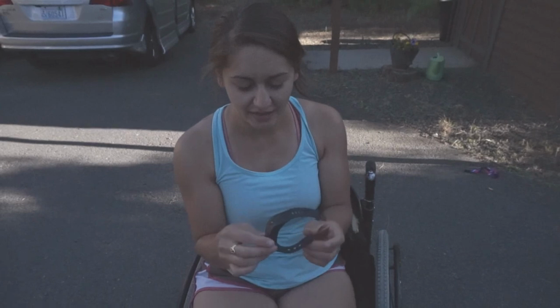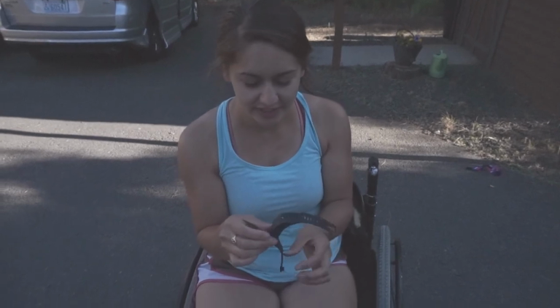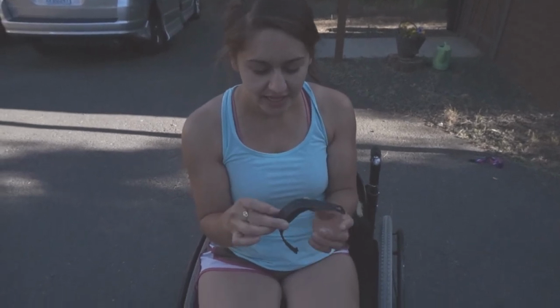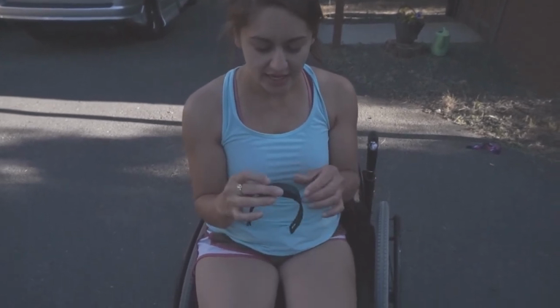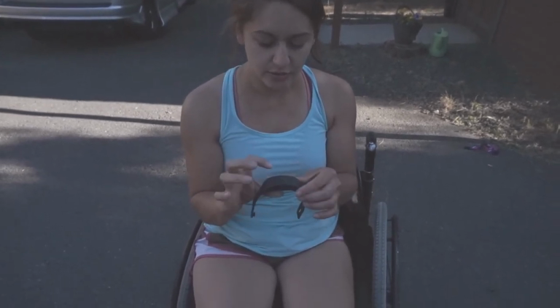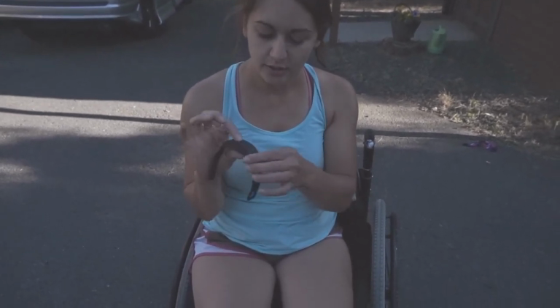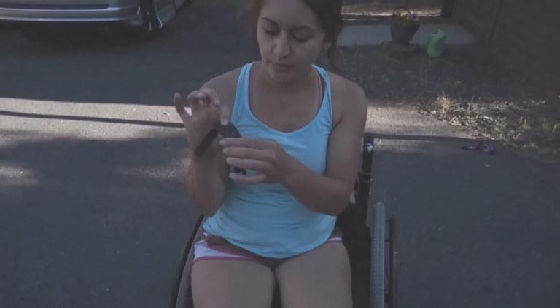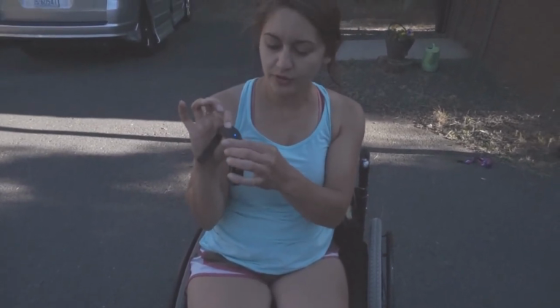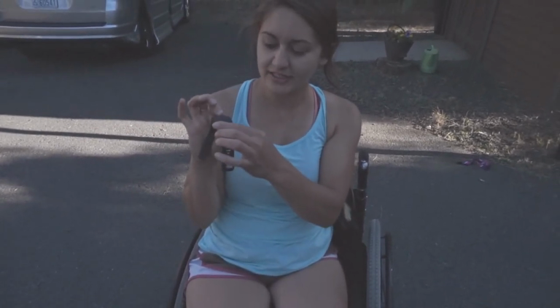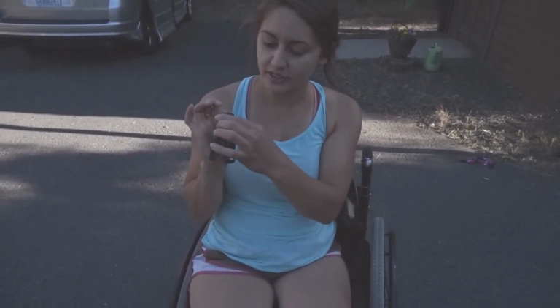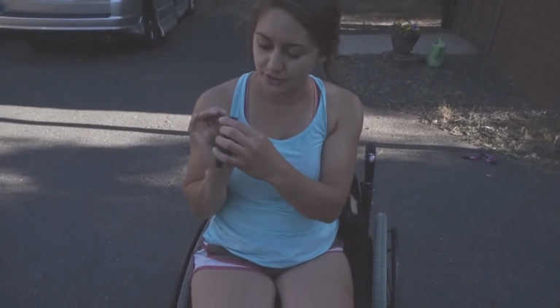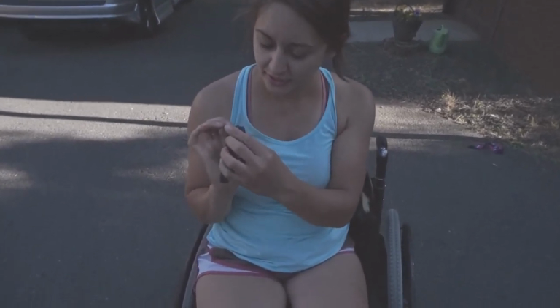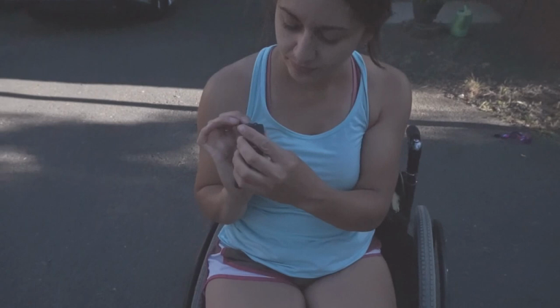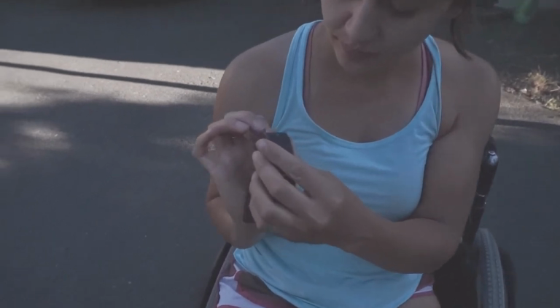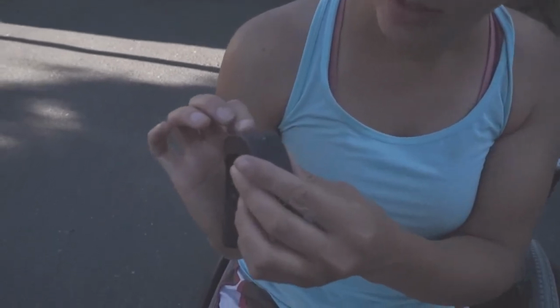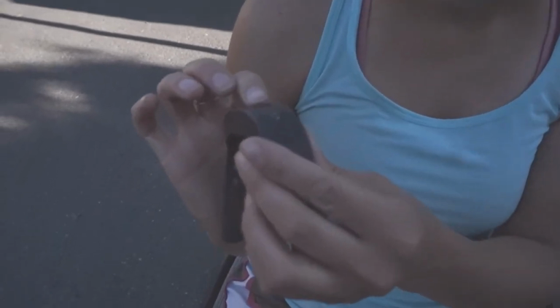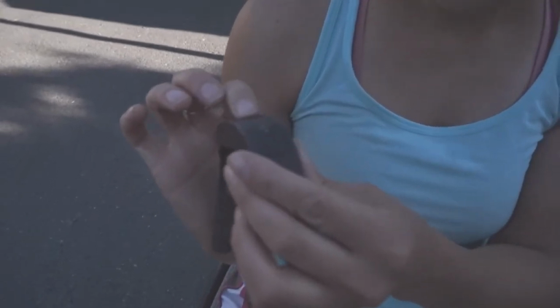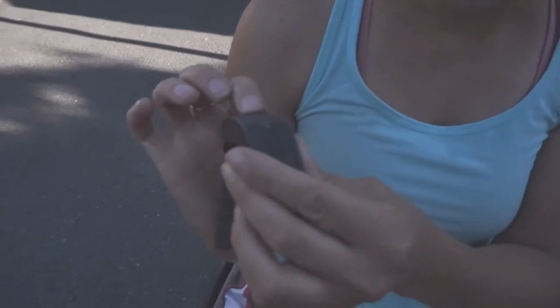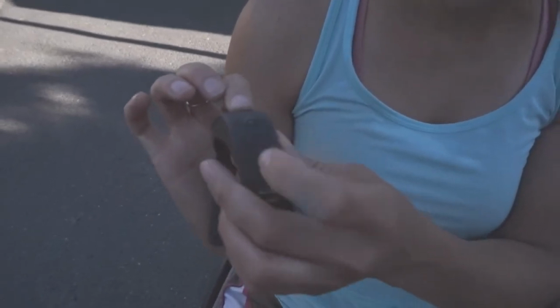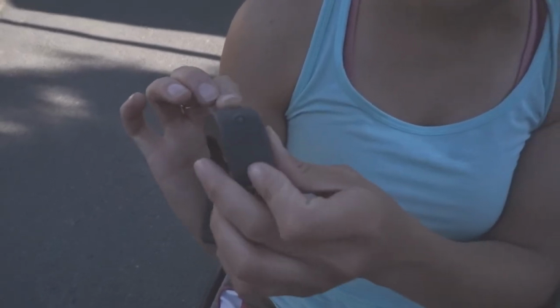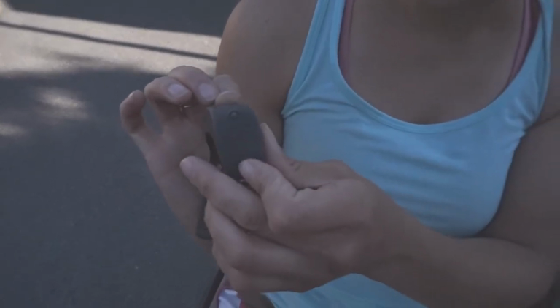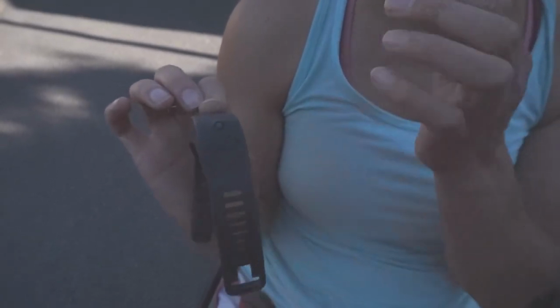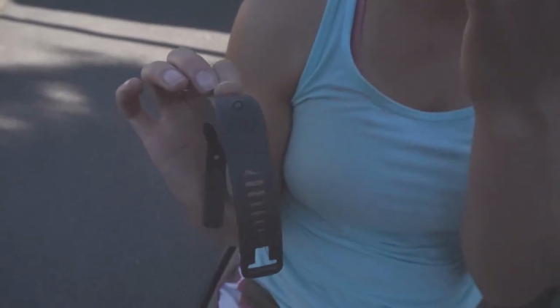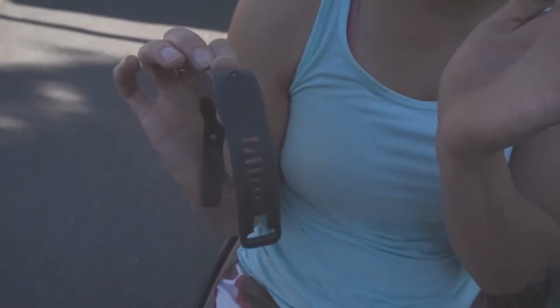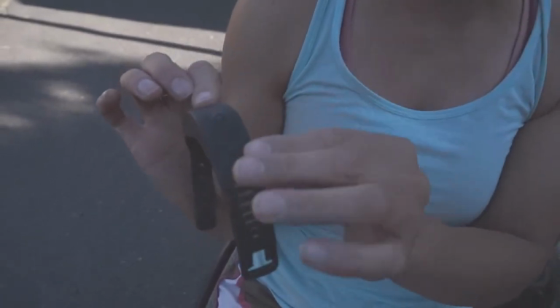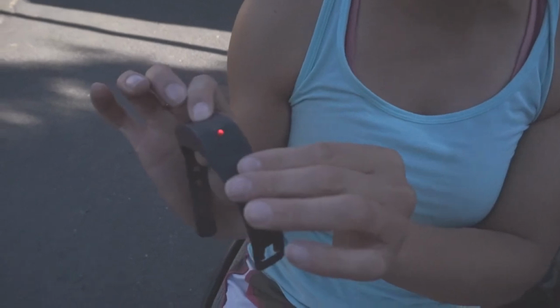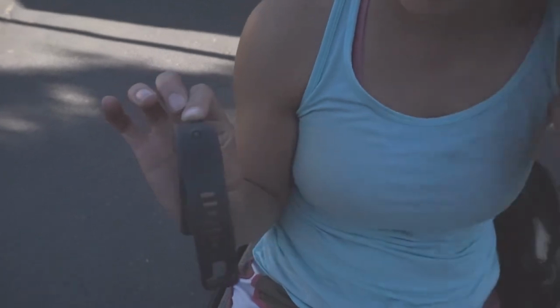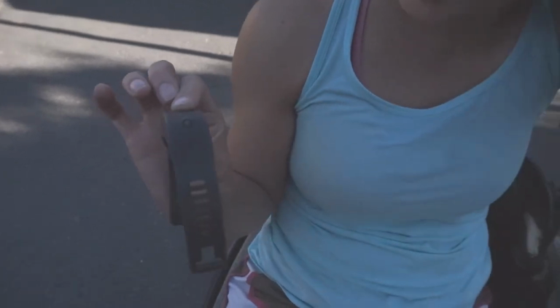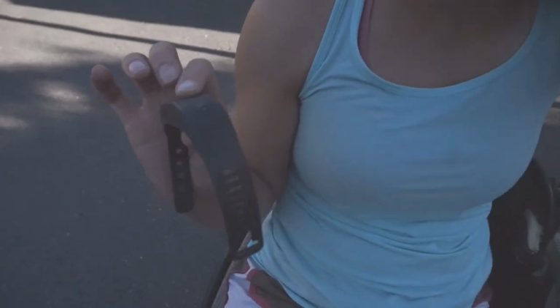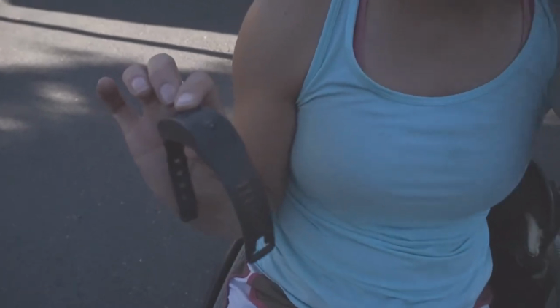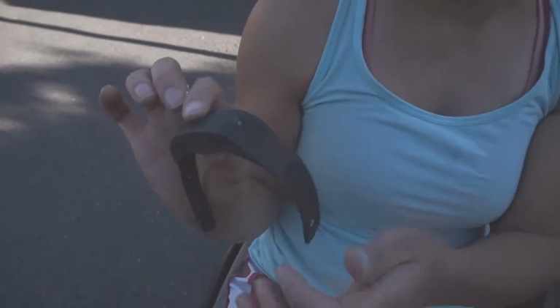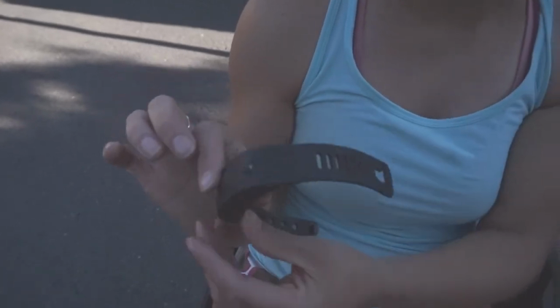So this is the bracelet. It's an older model — probably one of the first models they had for this. You hold the button down and it will turn on. It's flashing blue, so the battery is at least somewhat charged. You hold it down and it will turn off.